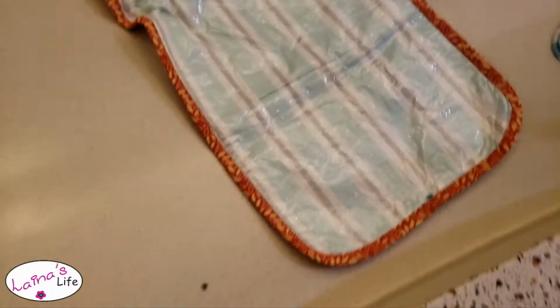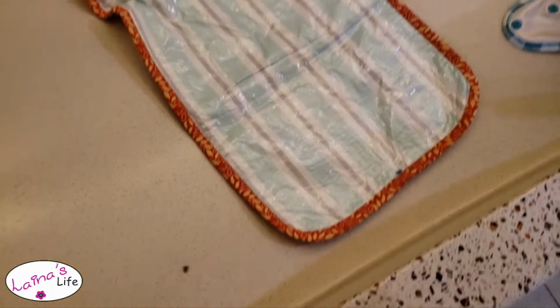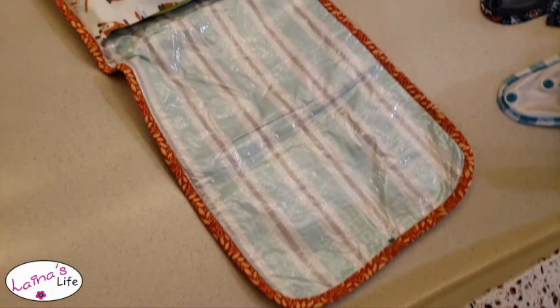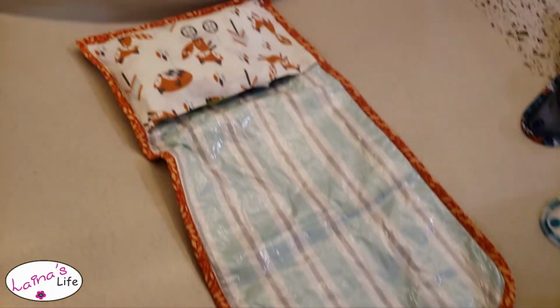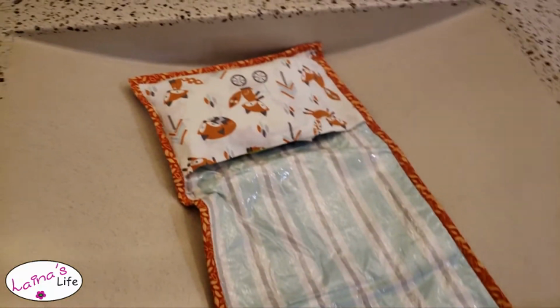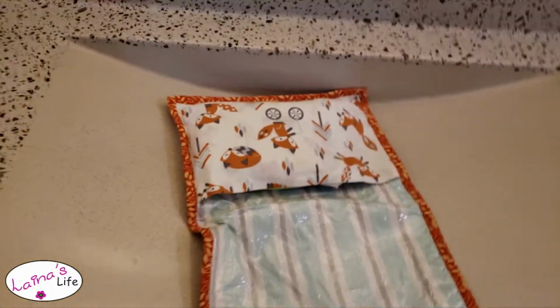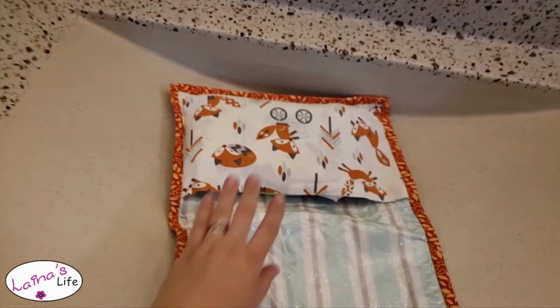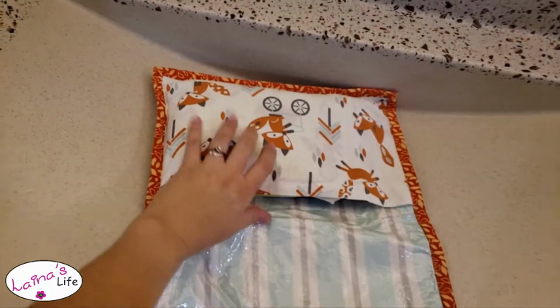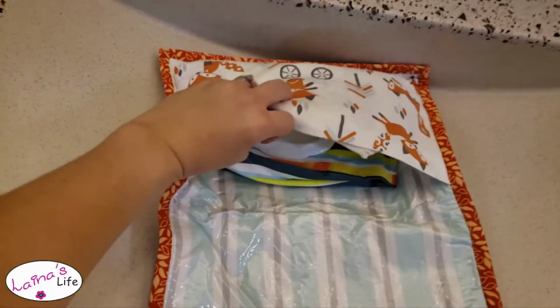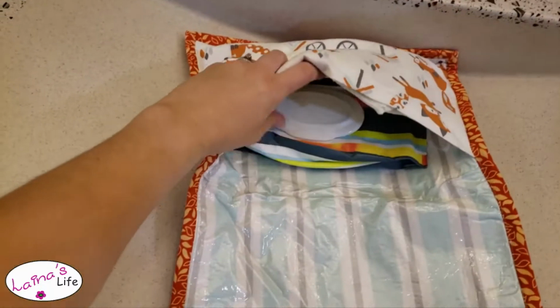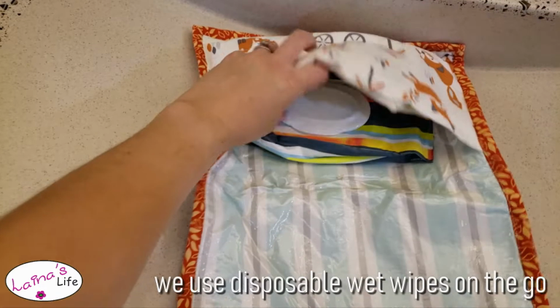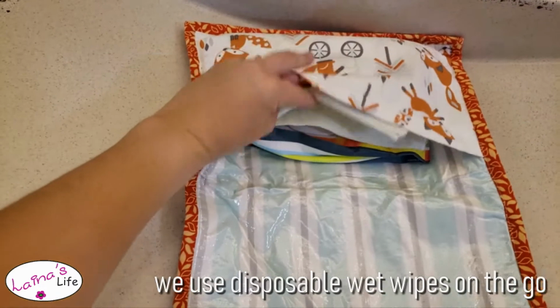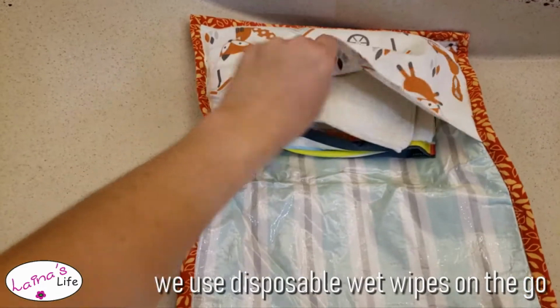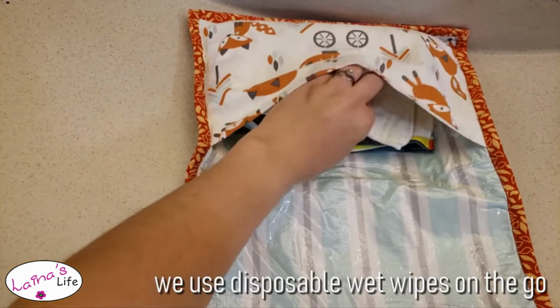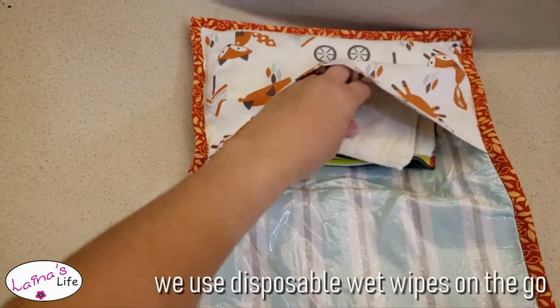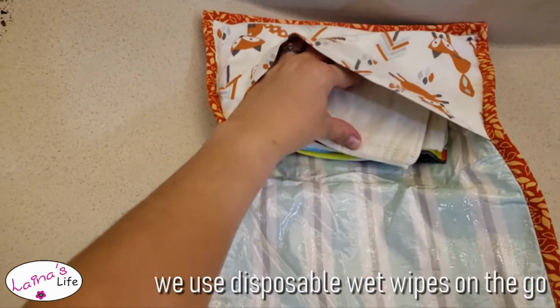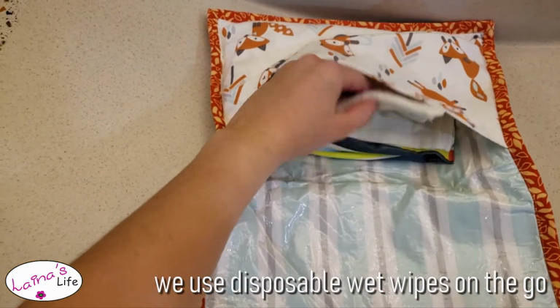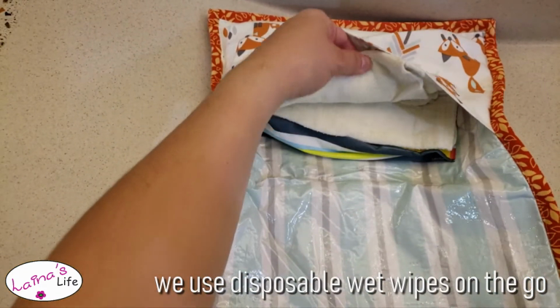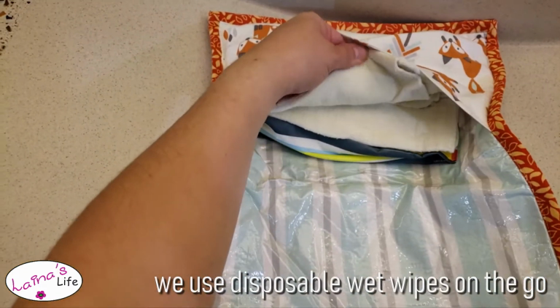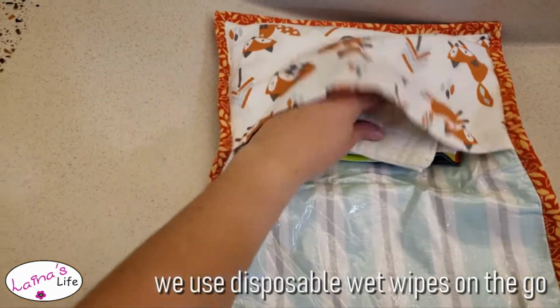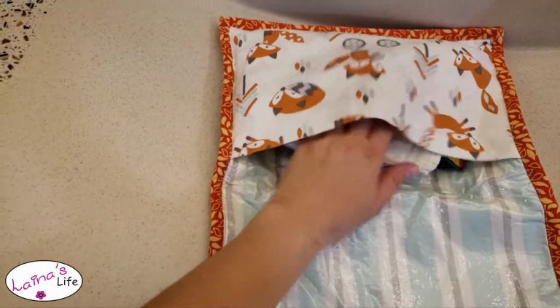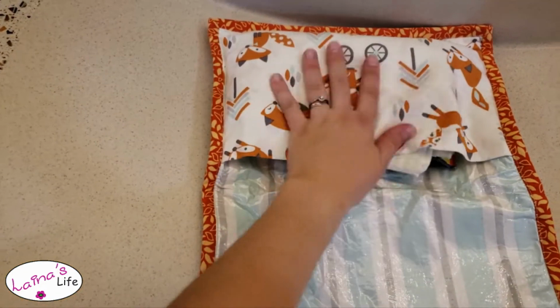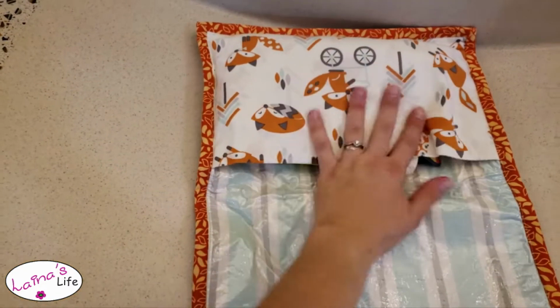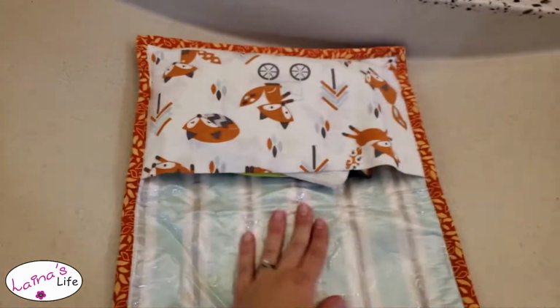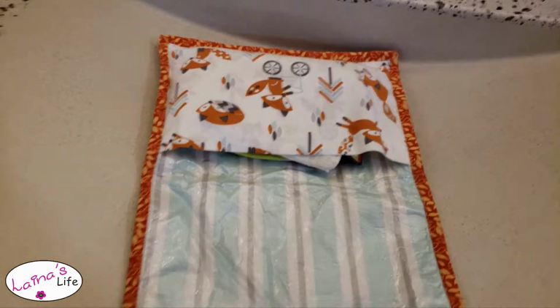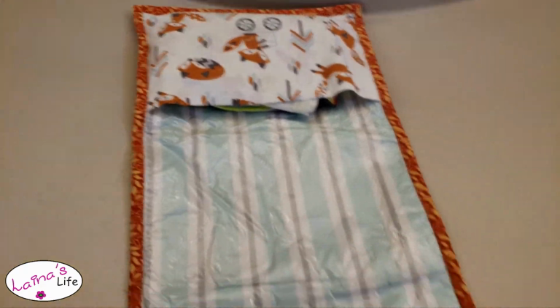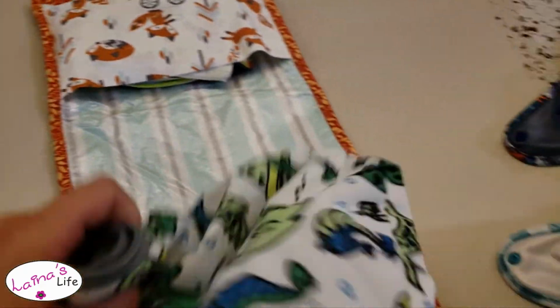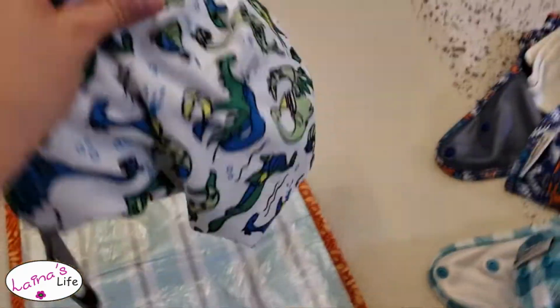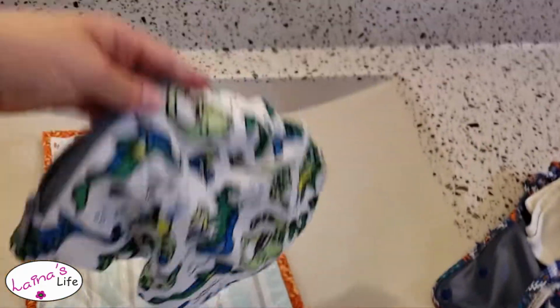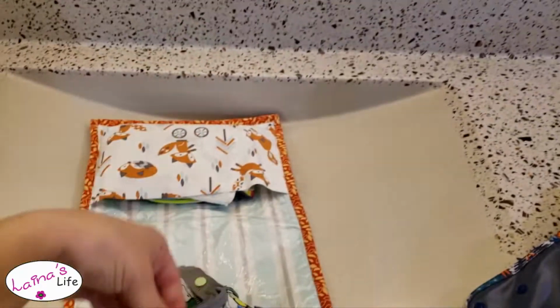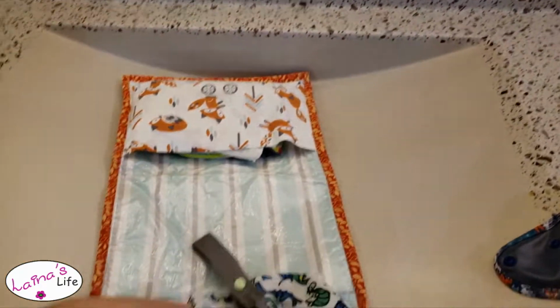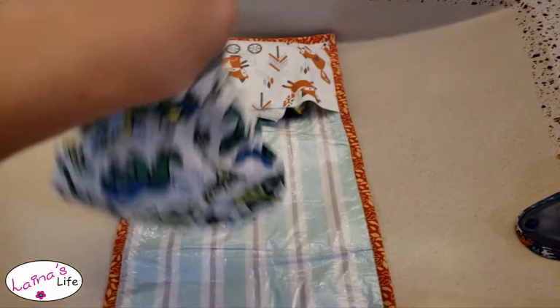This is just a changing pad that my mom made, and I keep the wipes in here, as well as a super thin pre-fold just for some padding — like a pillow for Aaron's head.